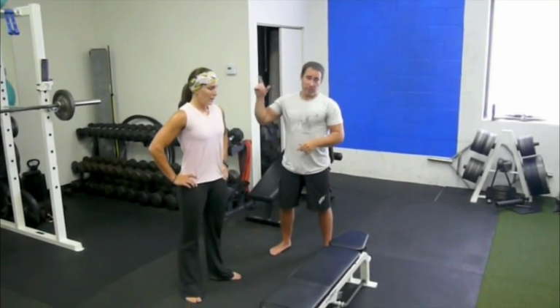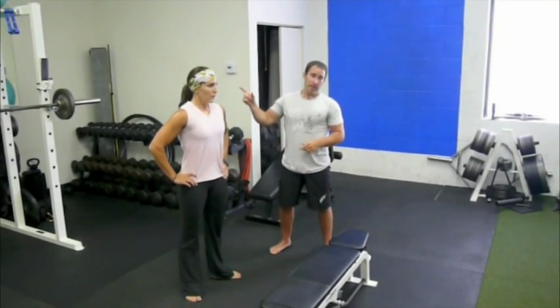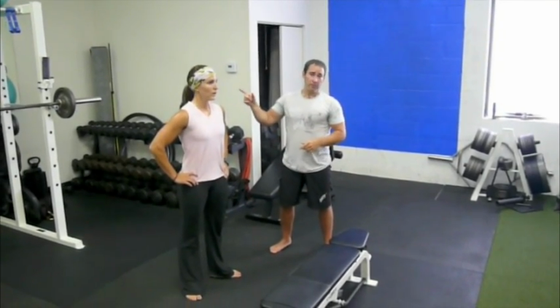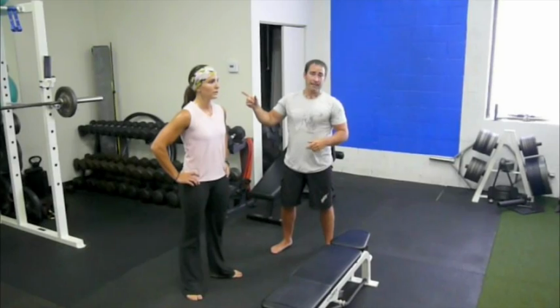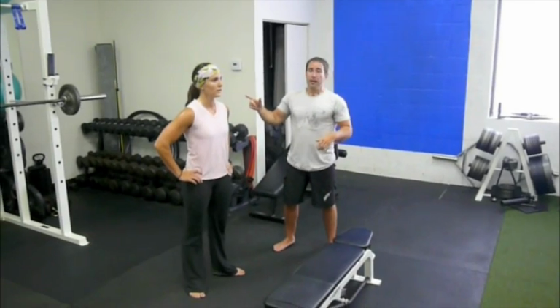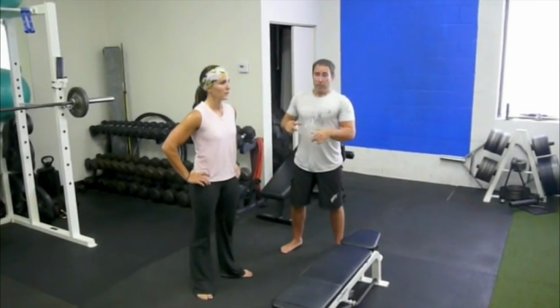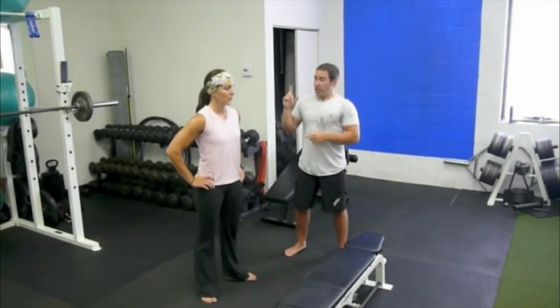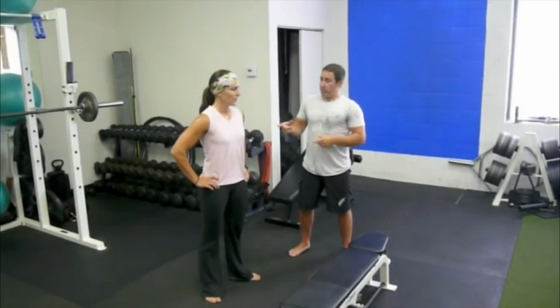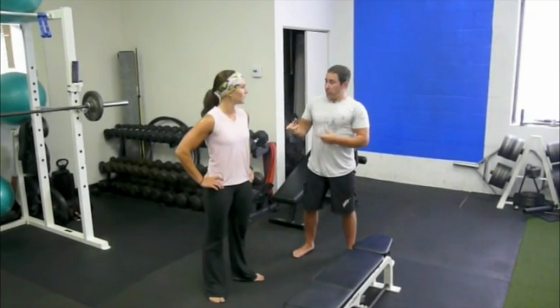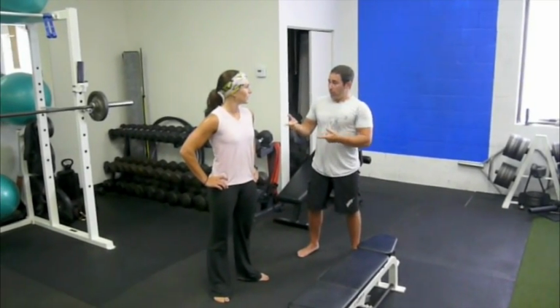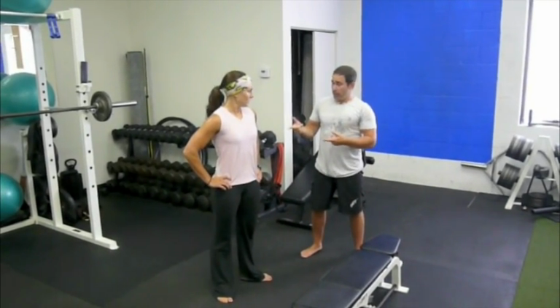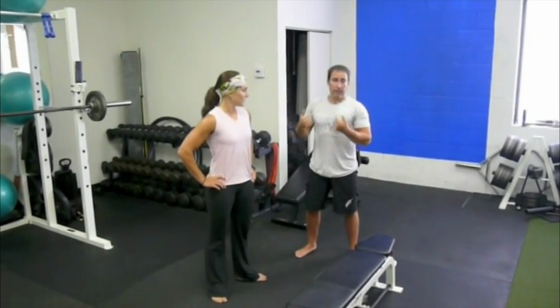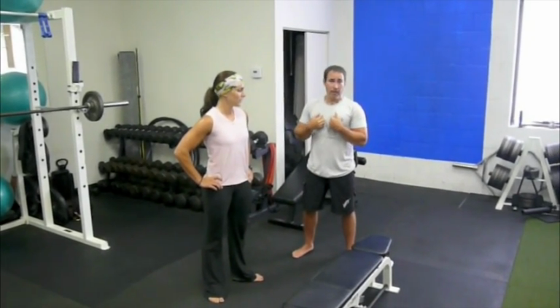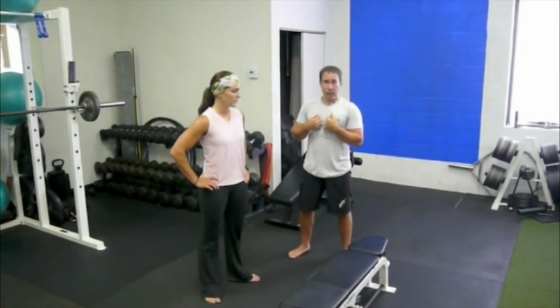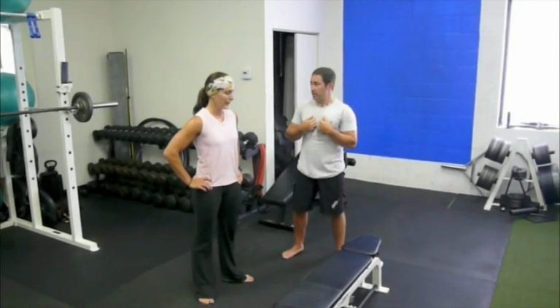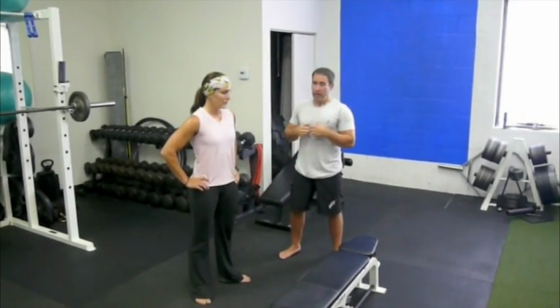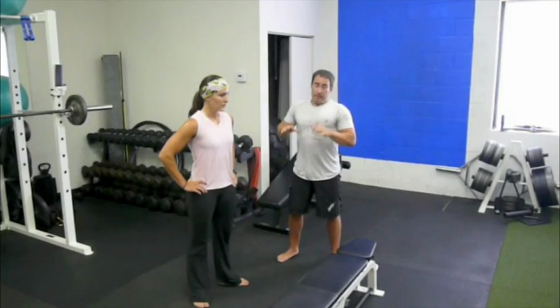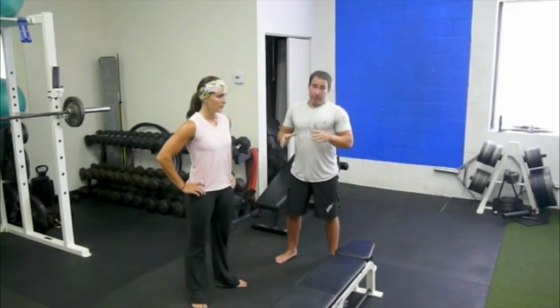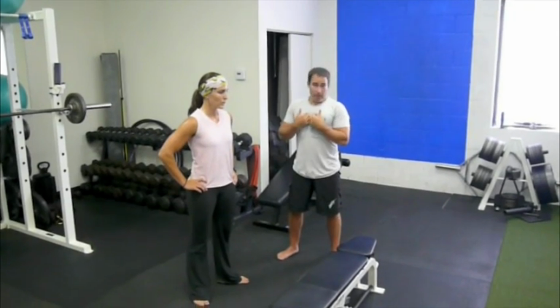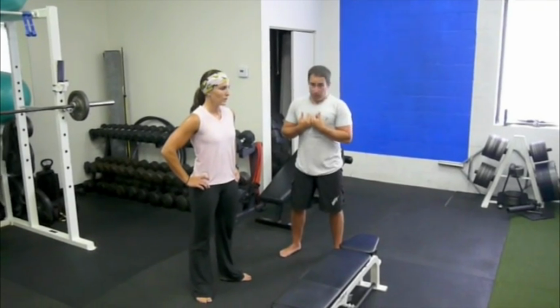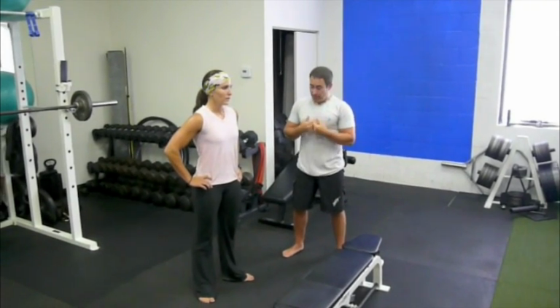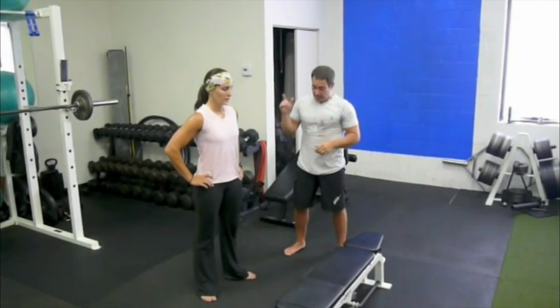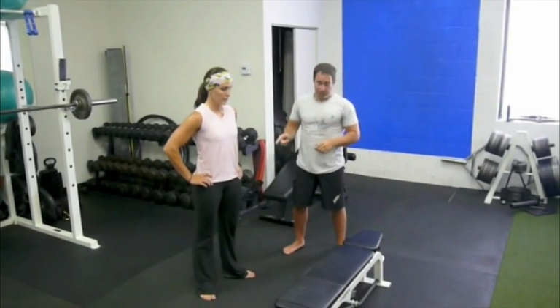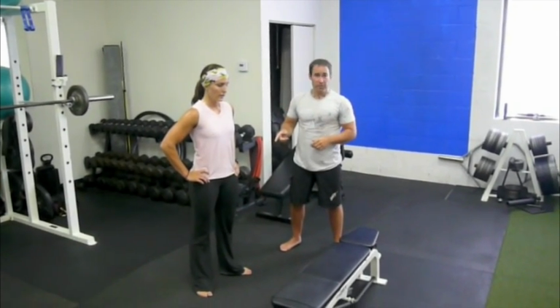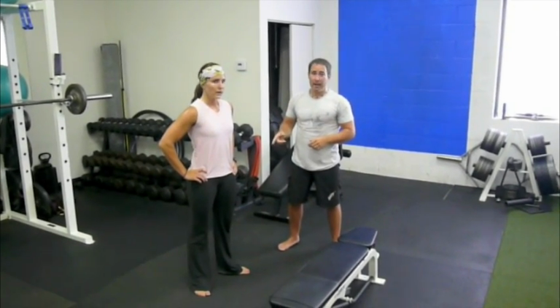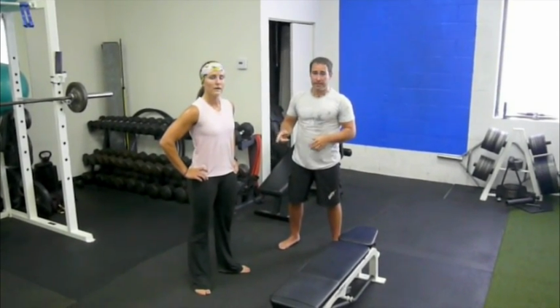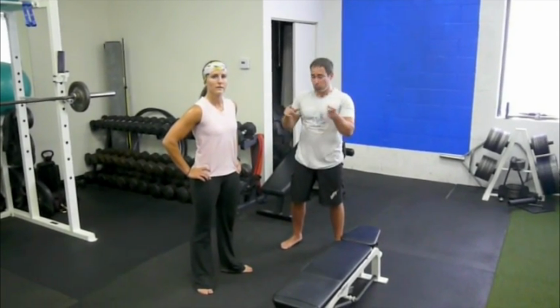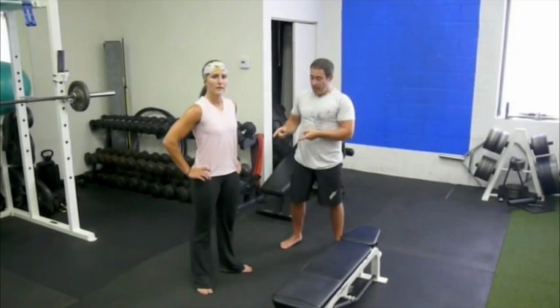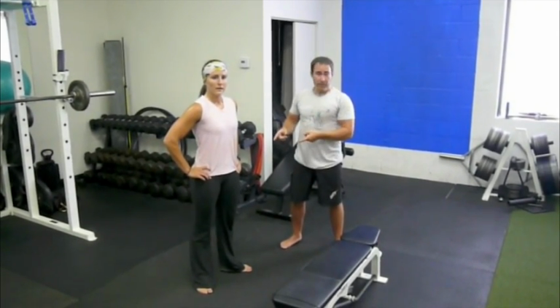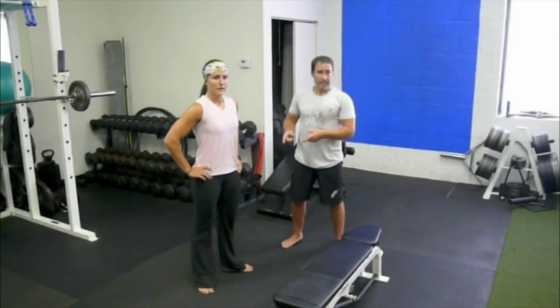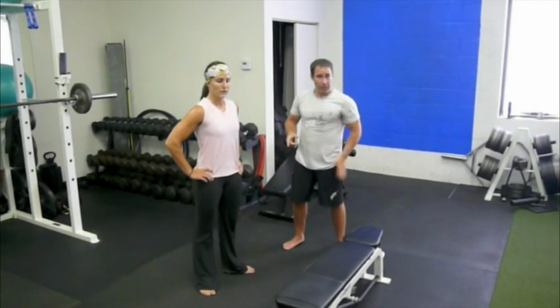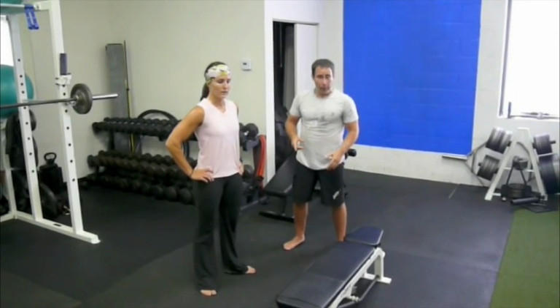We just finished some high rep squats — that should give you the rep range on your log. High rep day blows us up, and now we're going to finish with a leg complex we developed here at Tino Lateral.